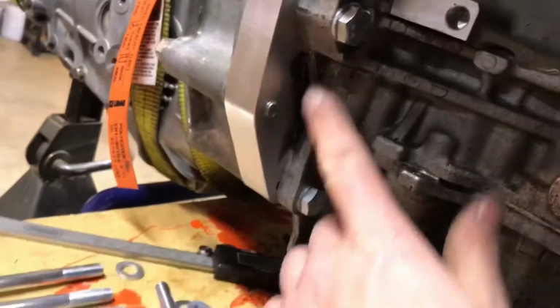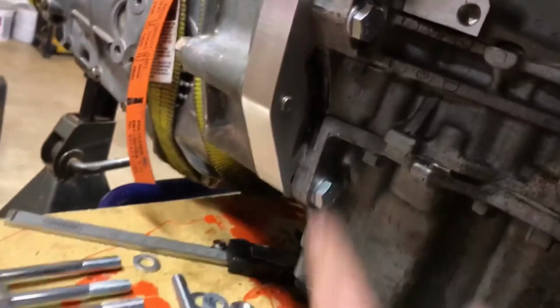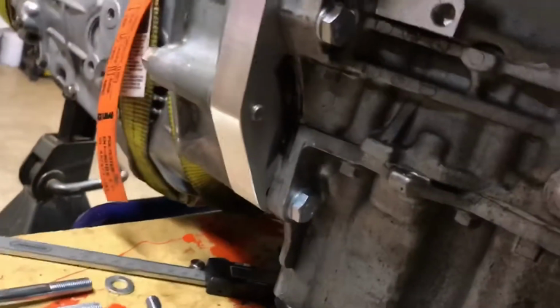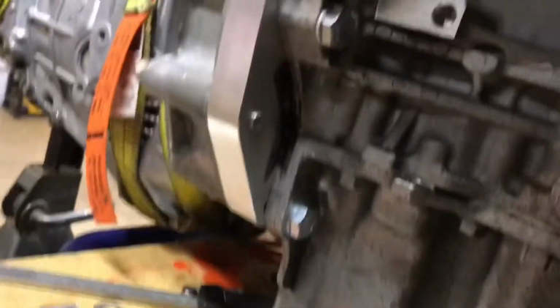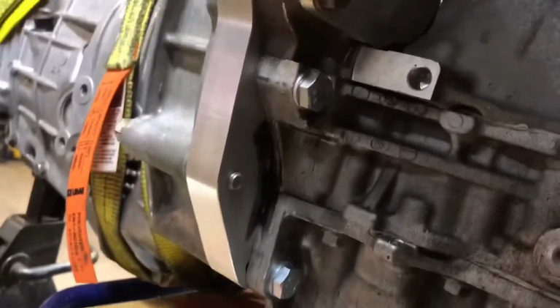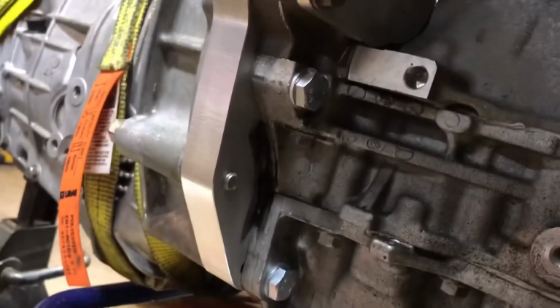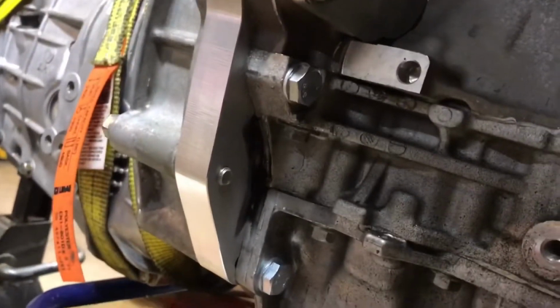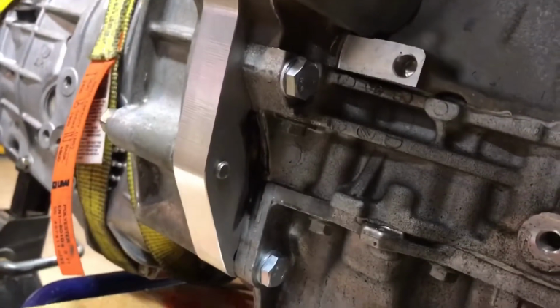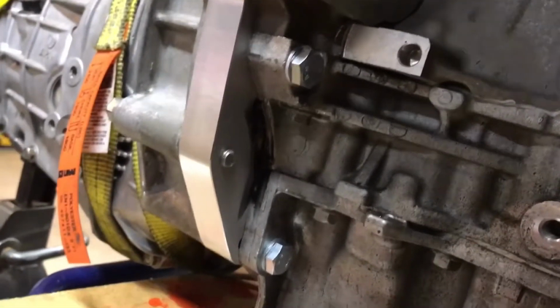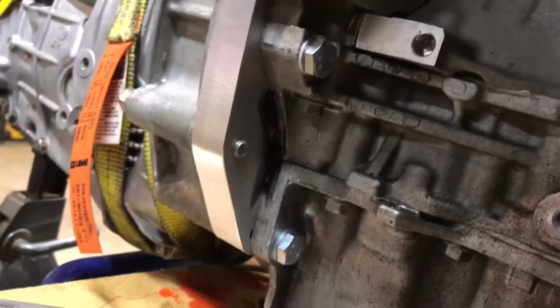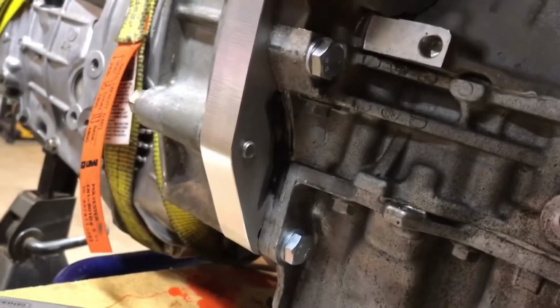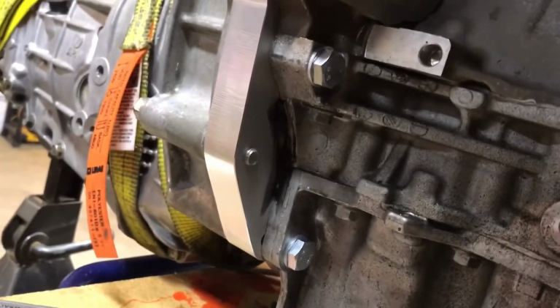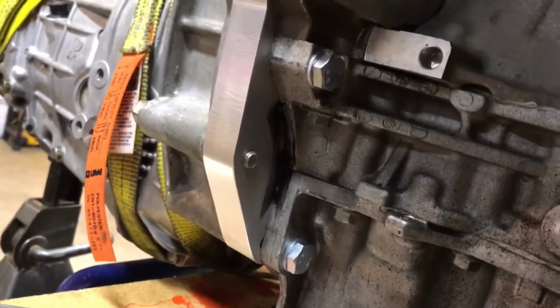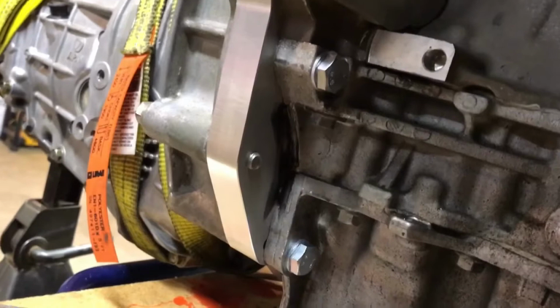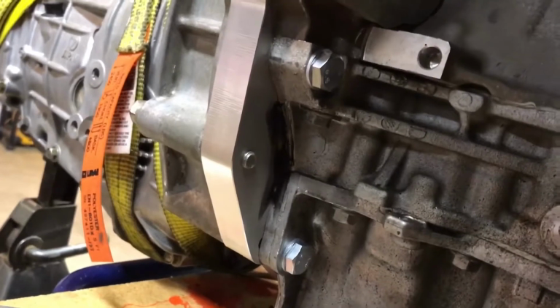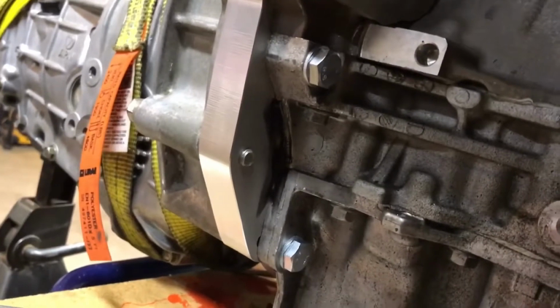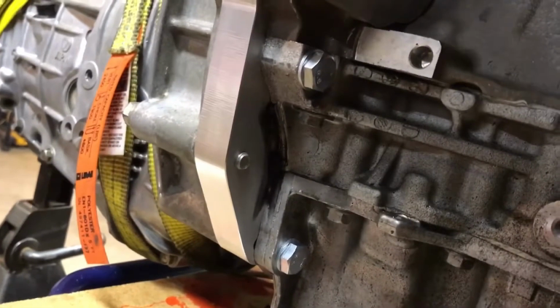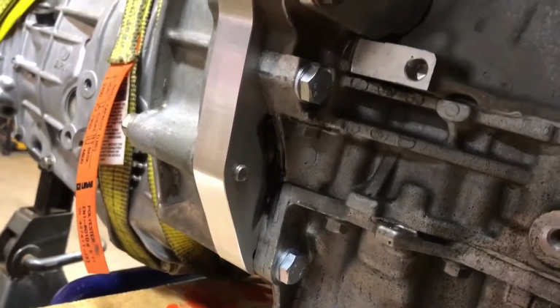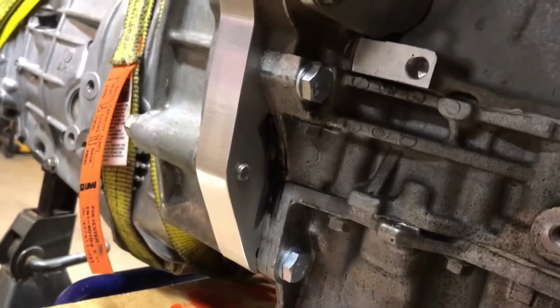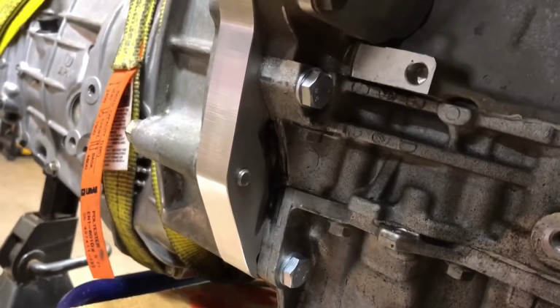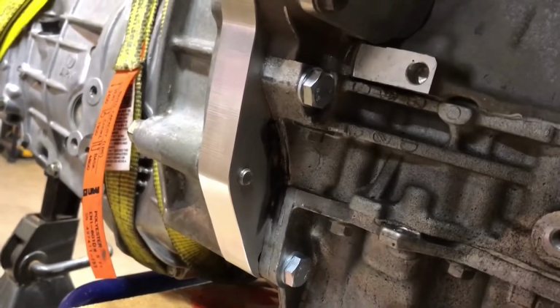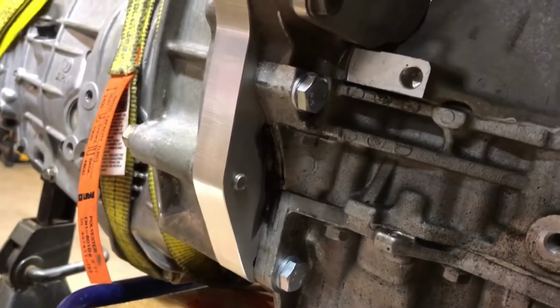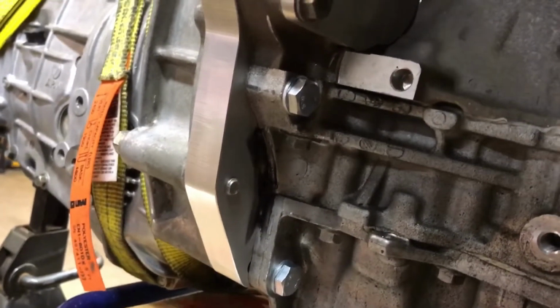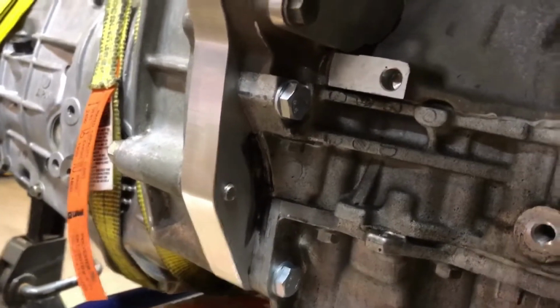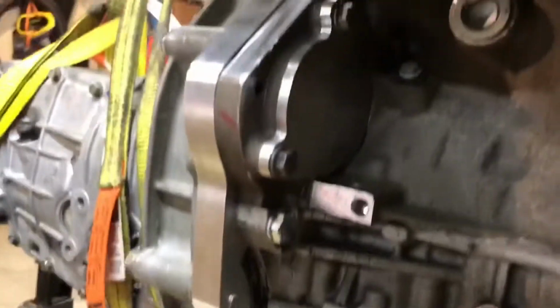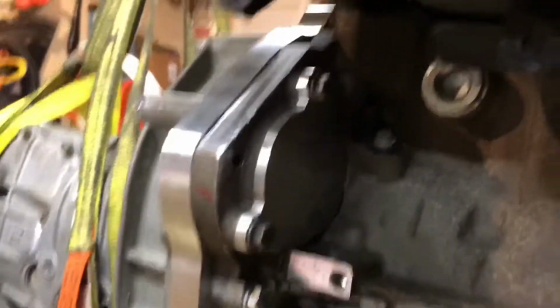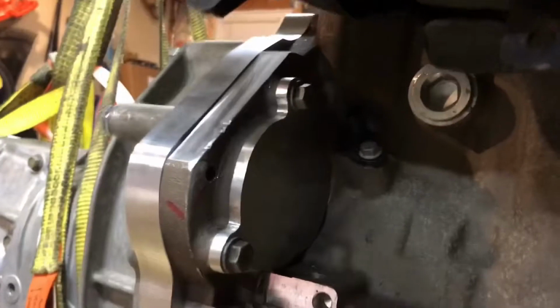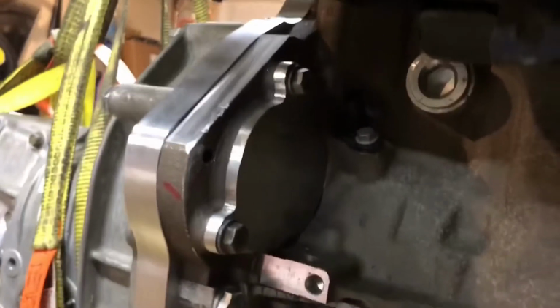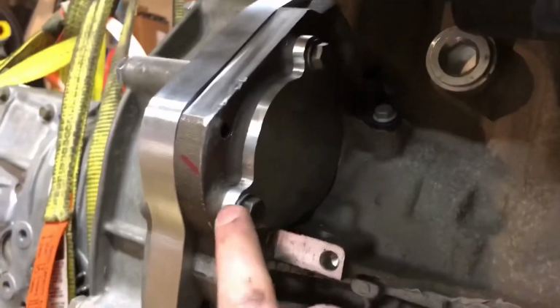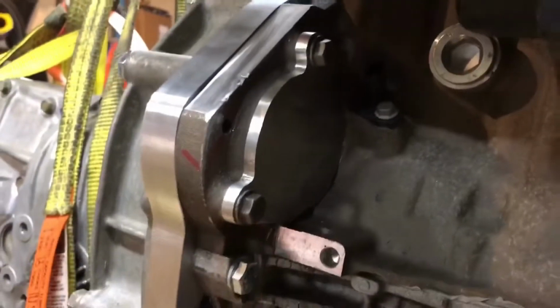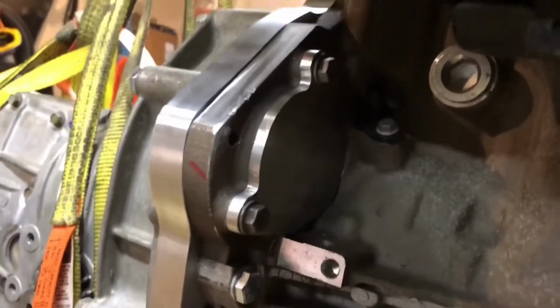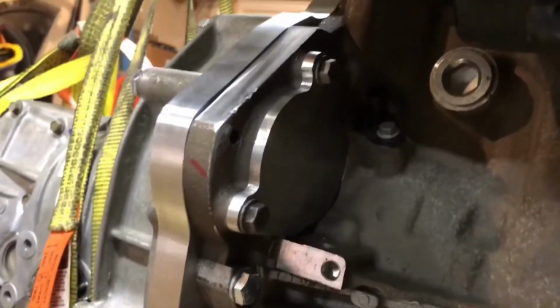That little piece there is for the cooling outlet. Back here there was one little thin spot on the adapter right in this location, so I've got some silicone RTV in there. Over by the starter there's another spot too — I'll show you that.